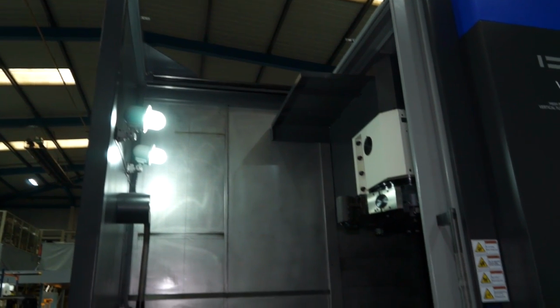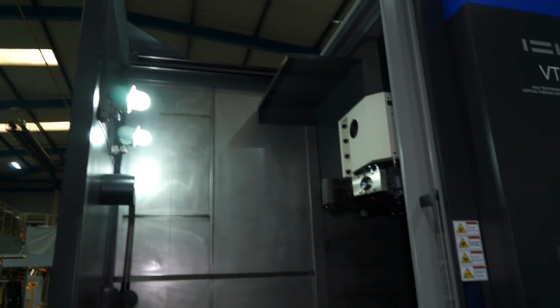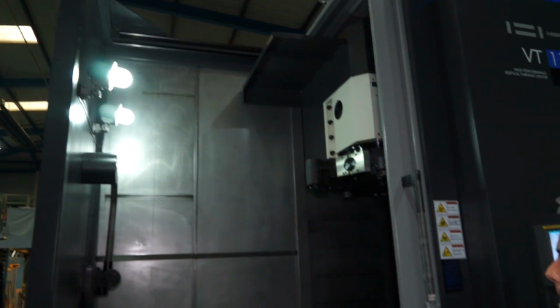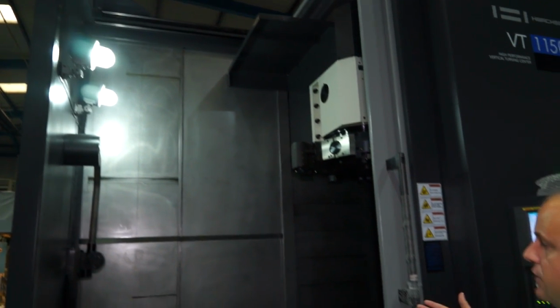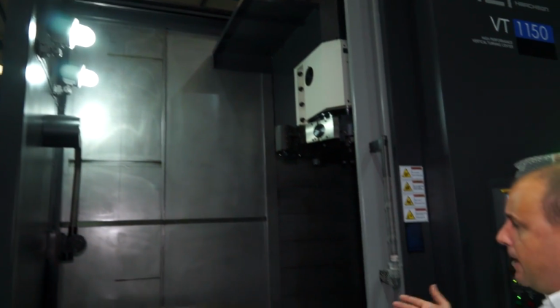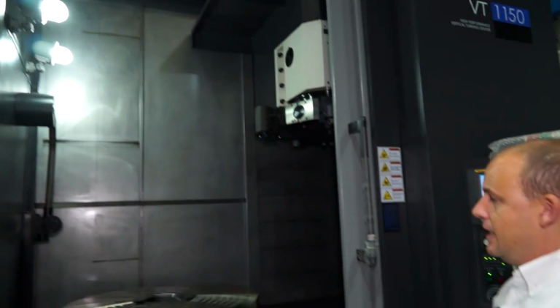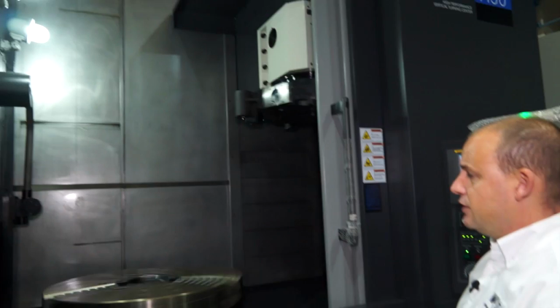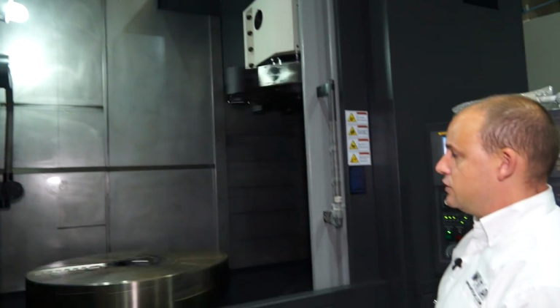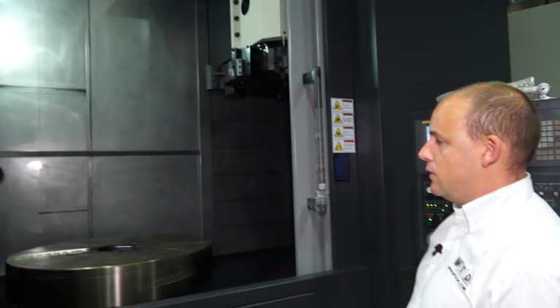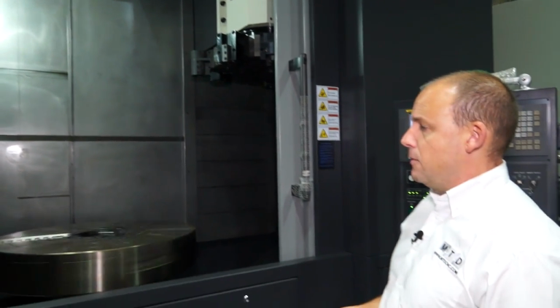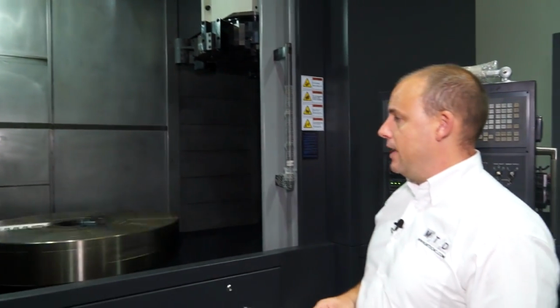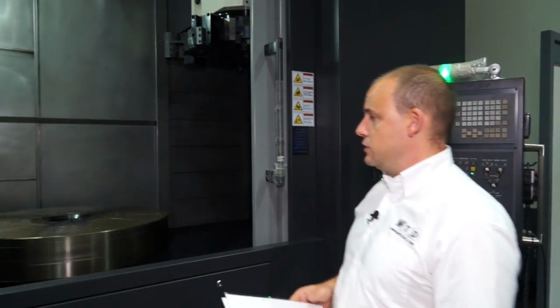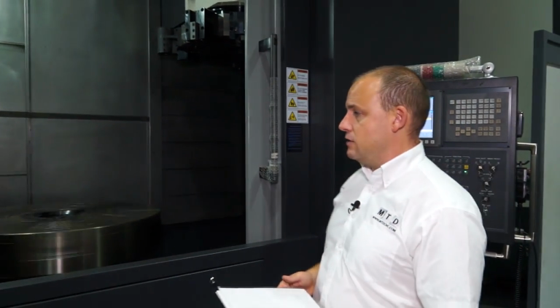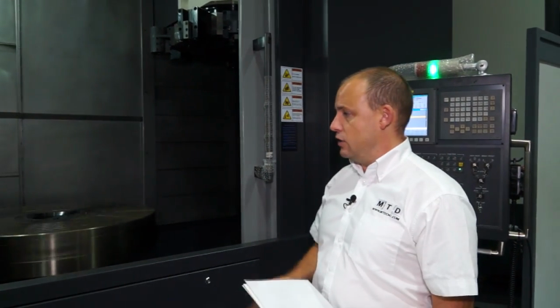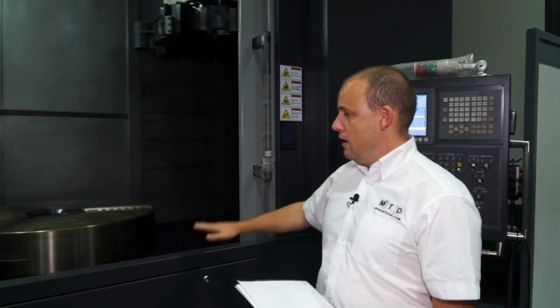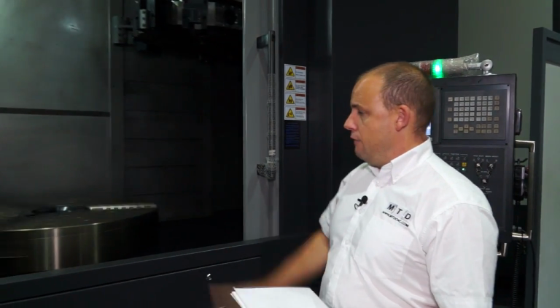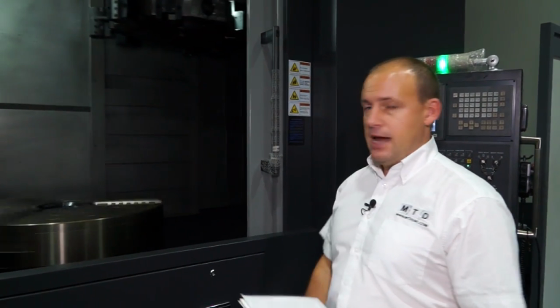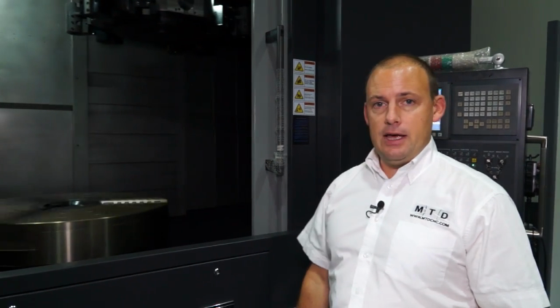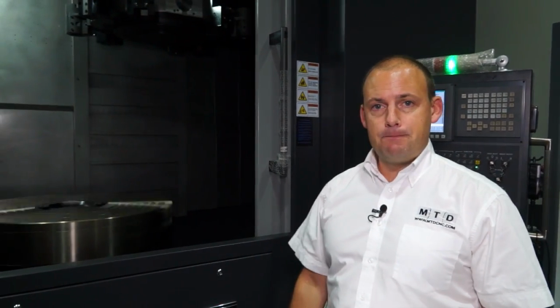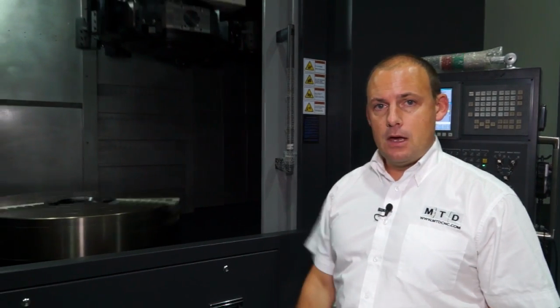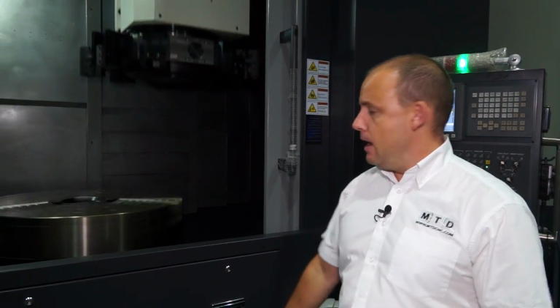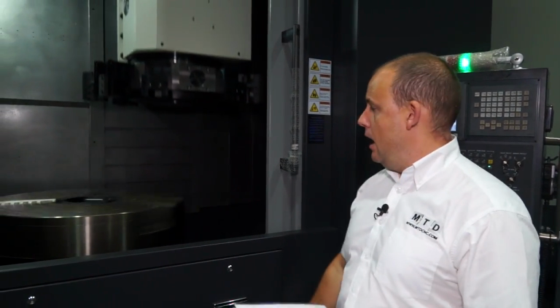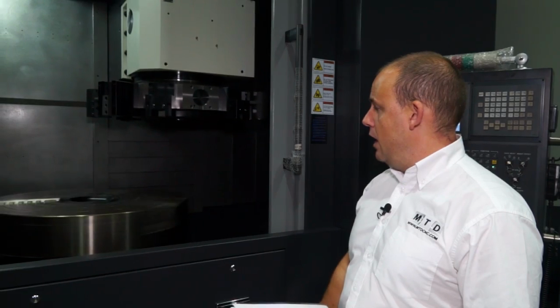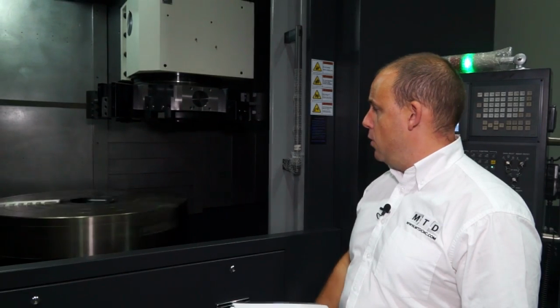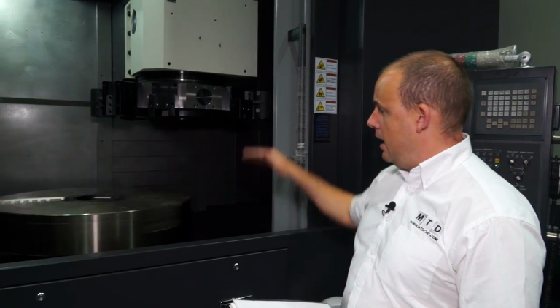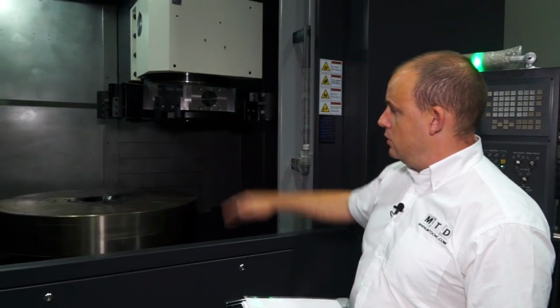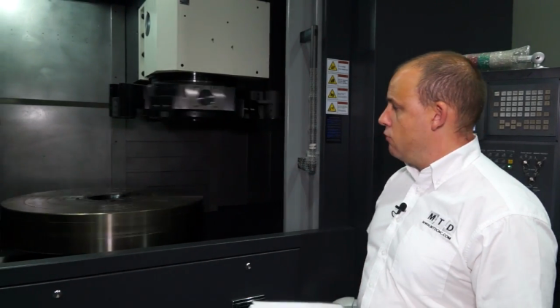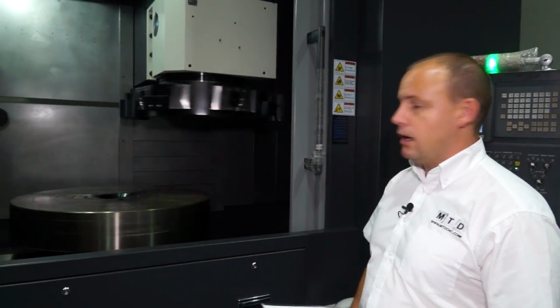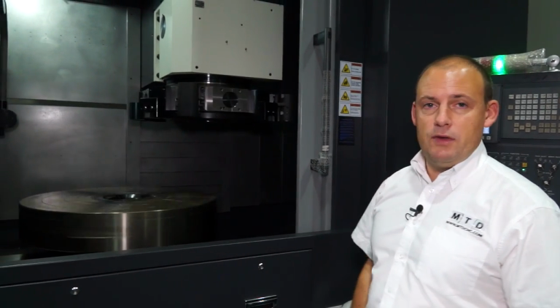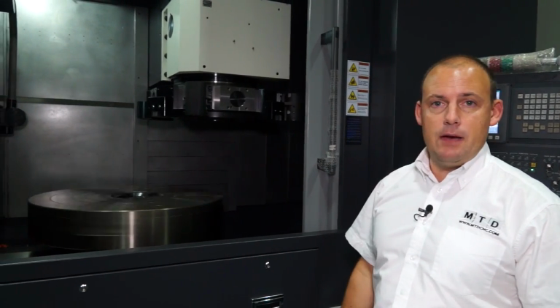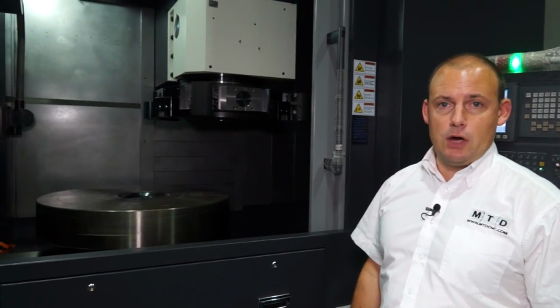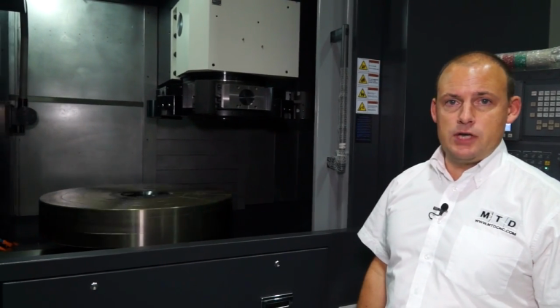There's plenty of light, plenty of space, and in terms of operator intervention, if you did have a duck board here, you'd be right in line with the chuck of the machine.